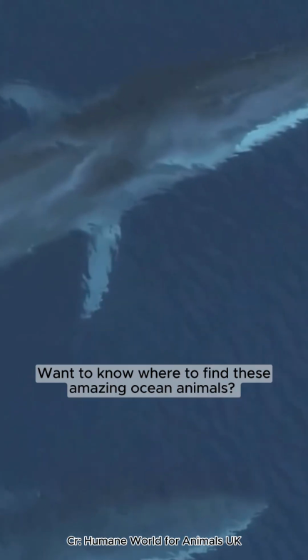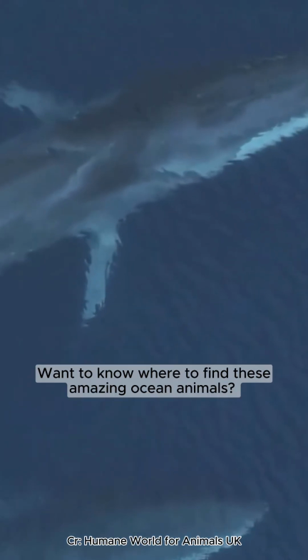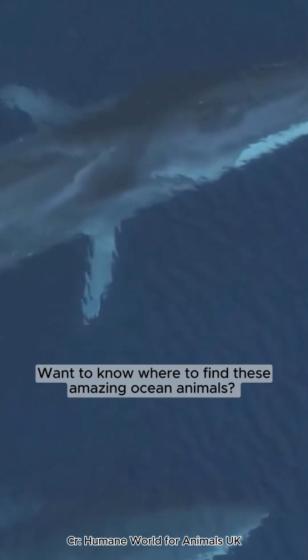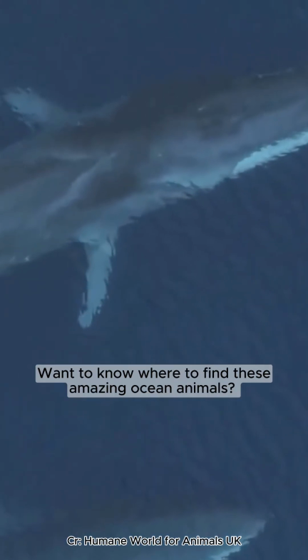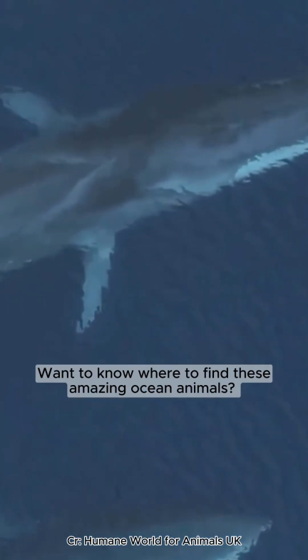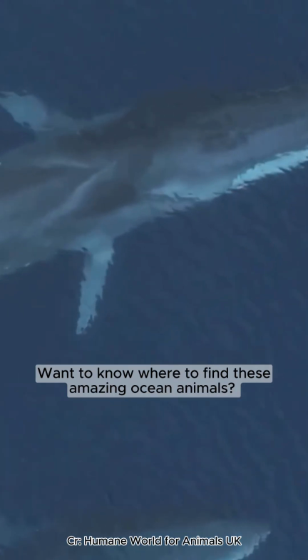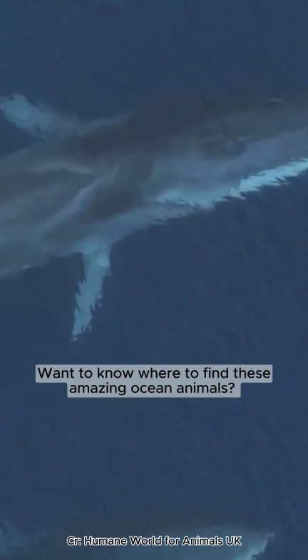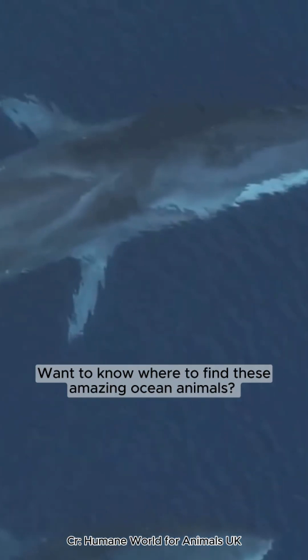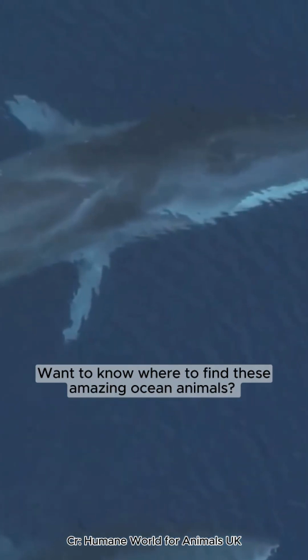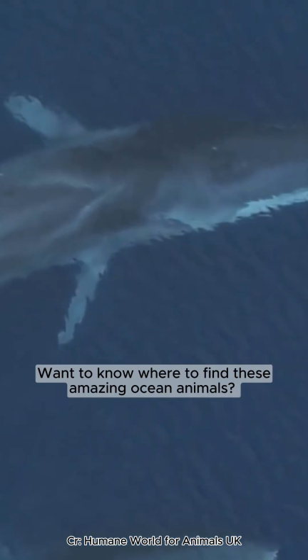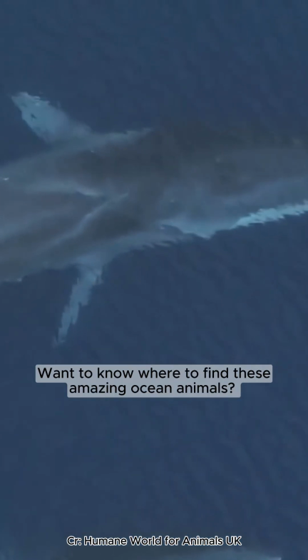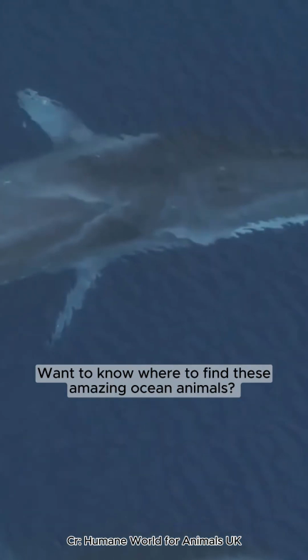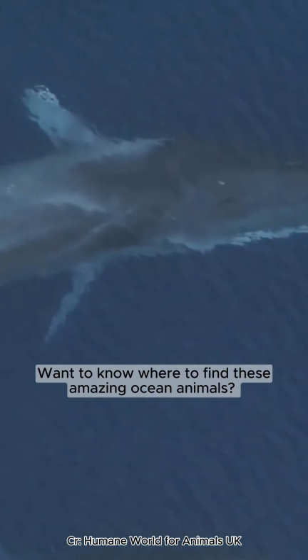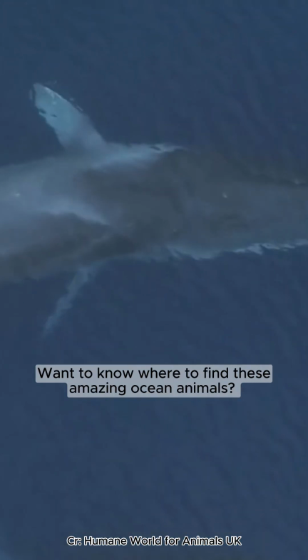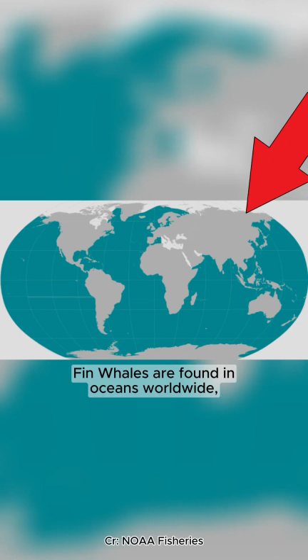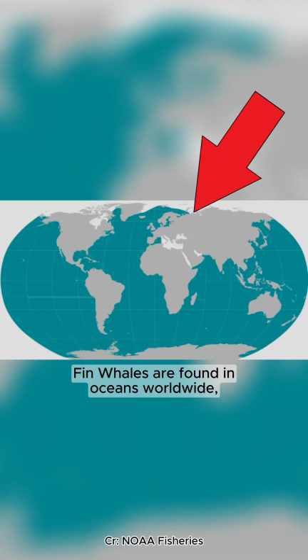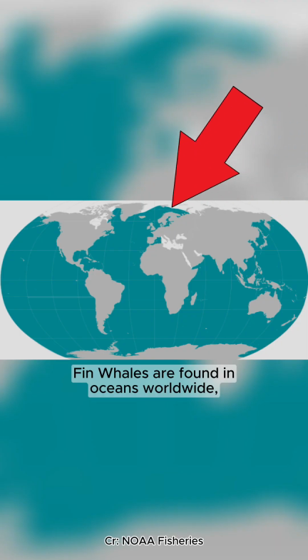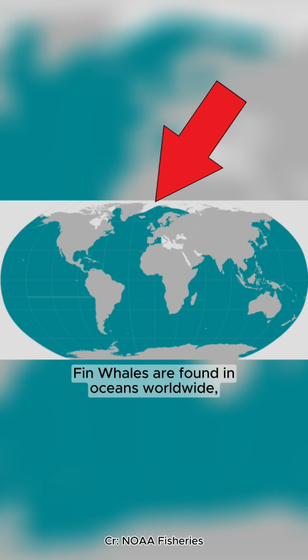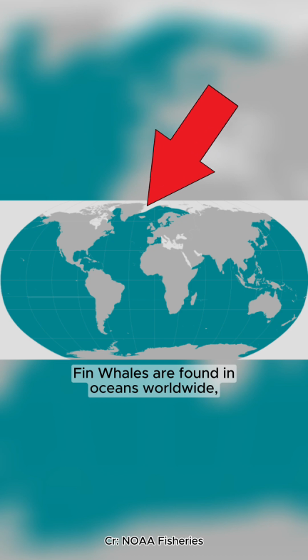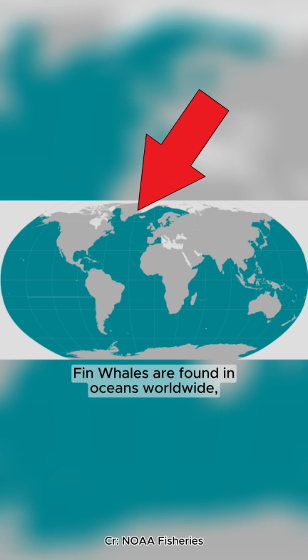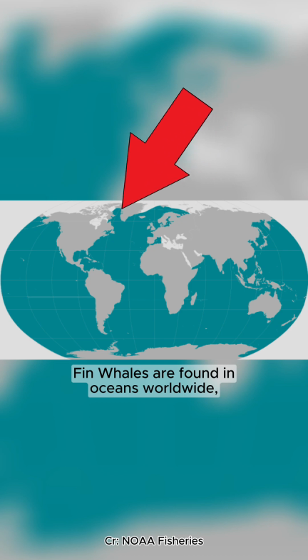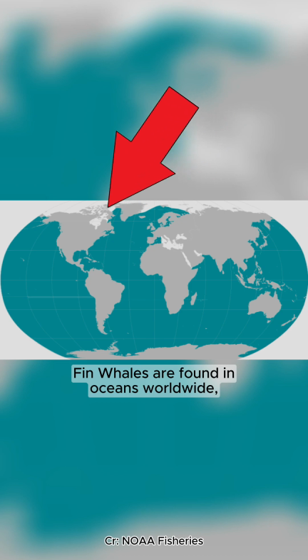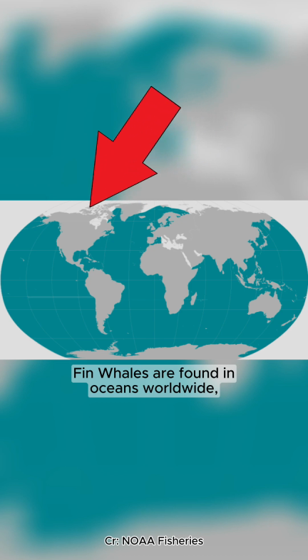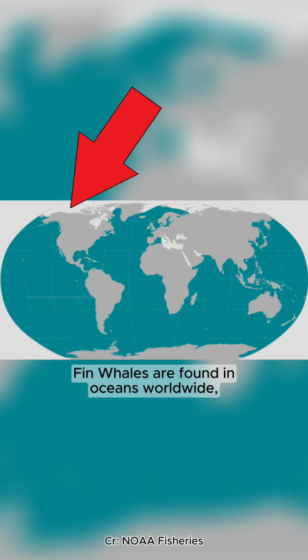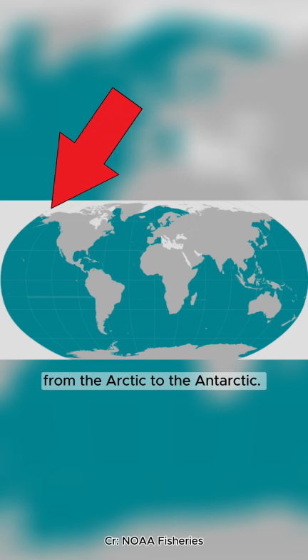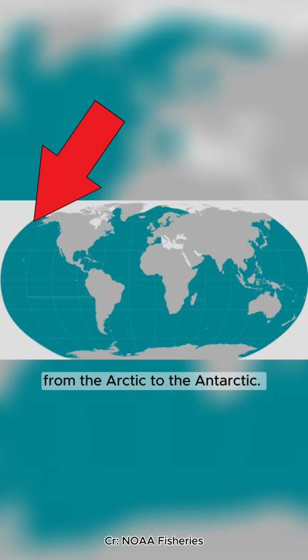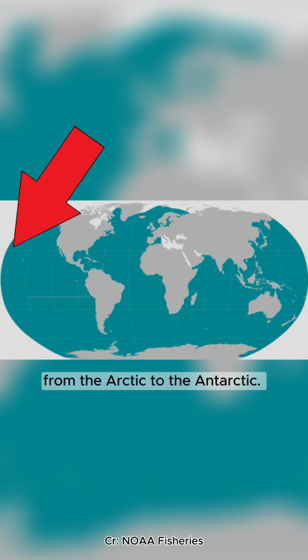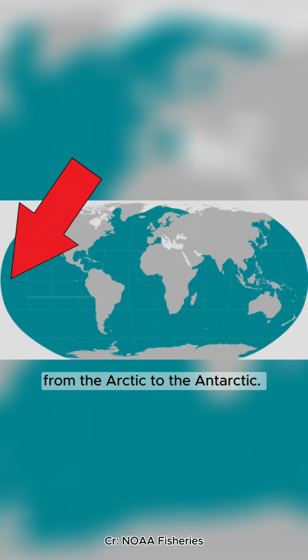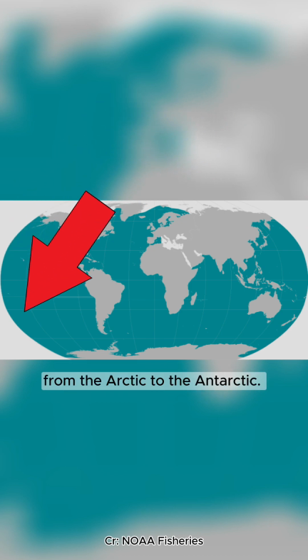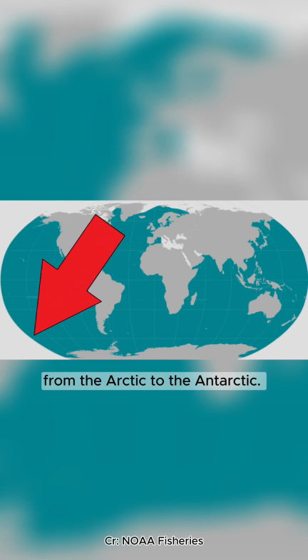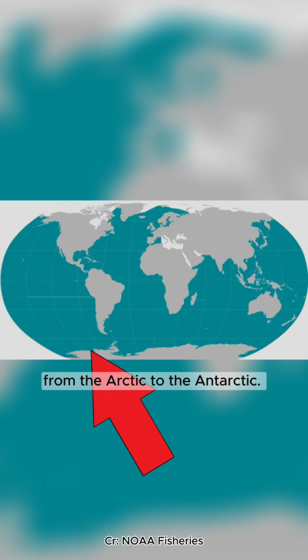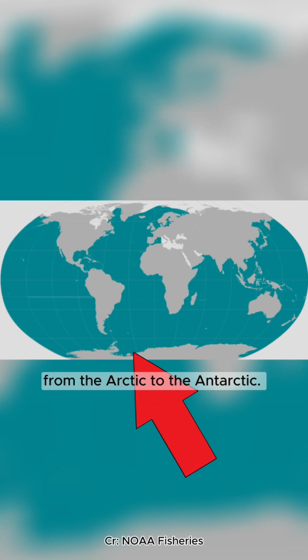Want to know where to find these amazing ocean animals? Fin whales are found in oceans worldwide, from the Arctic to the Antarctic.